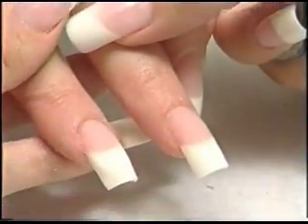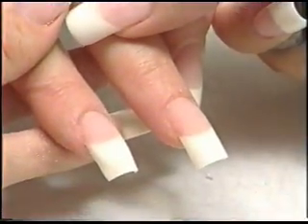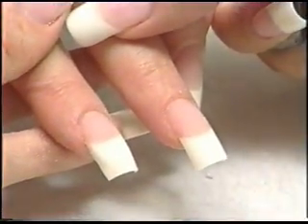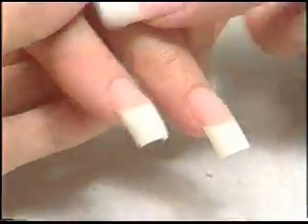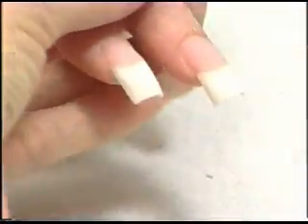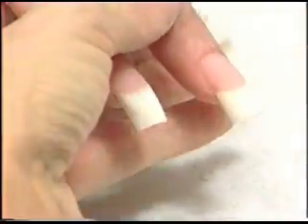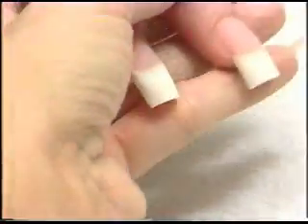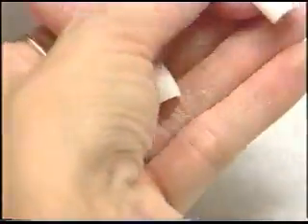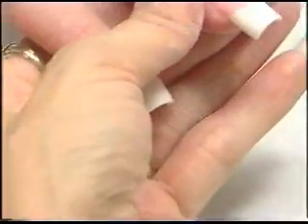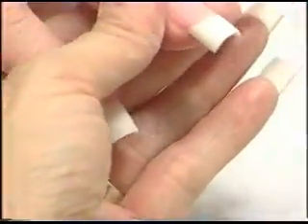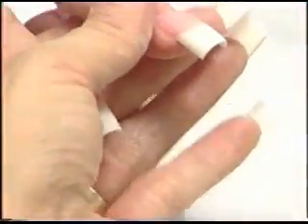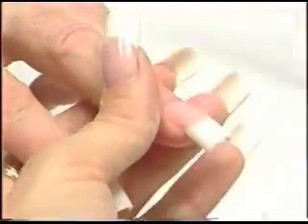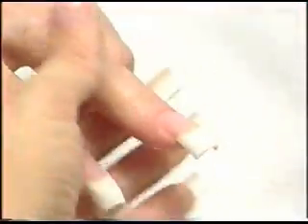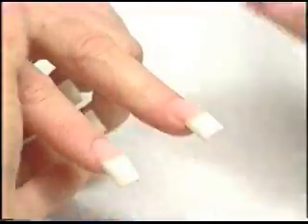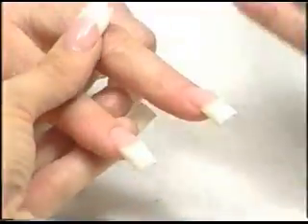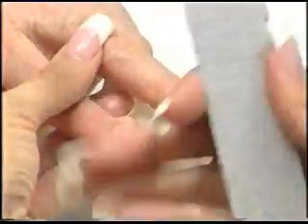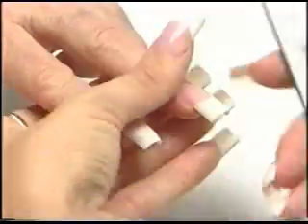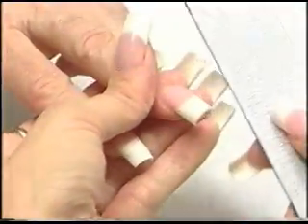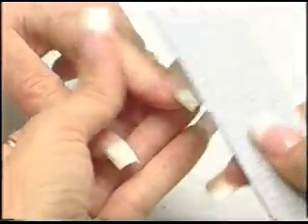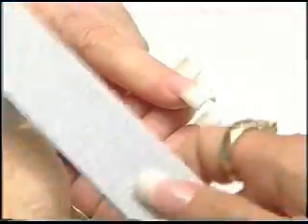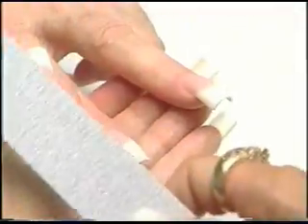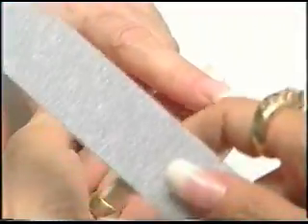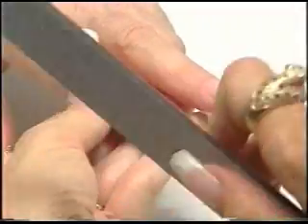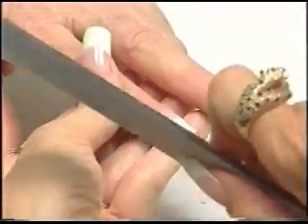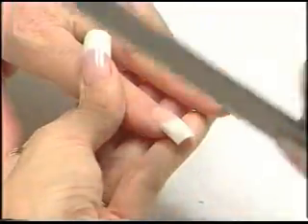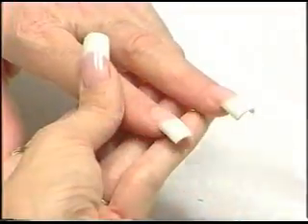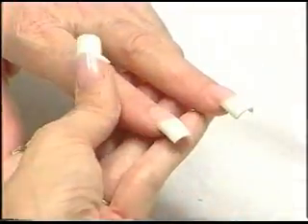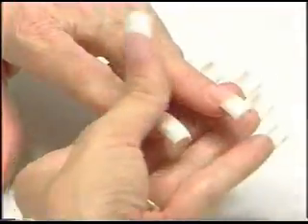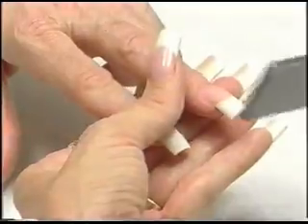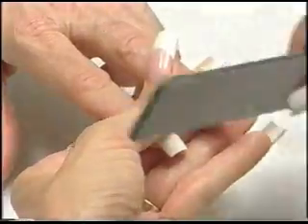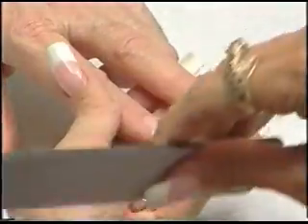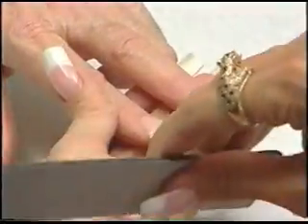That's one, two, three. Step number four — if I was doing all ten, I'd do all the left sides, then come back, do all the right sides, then all my free edges.